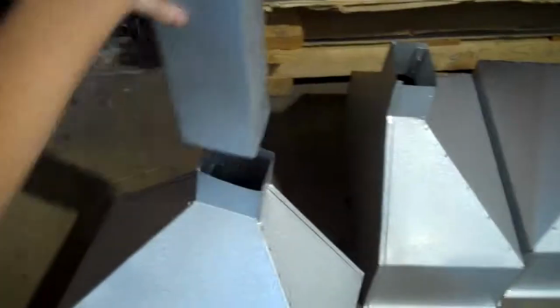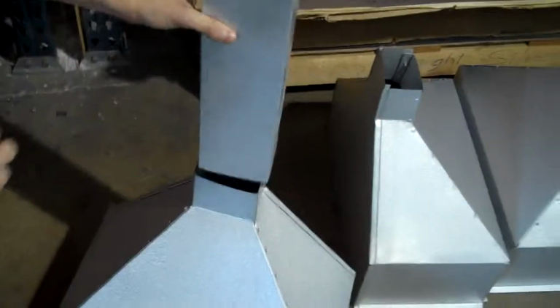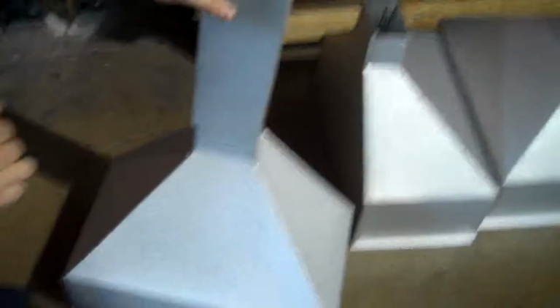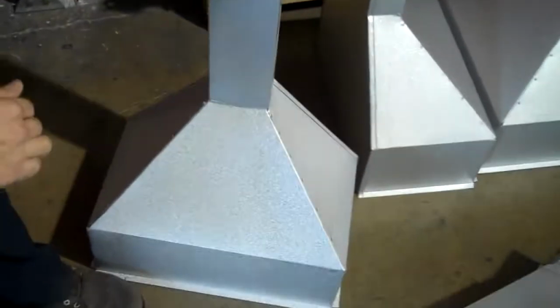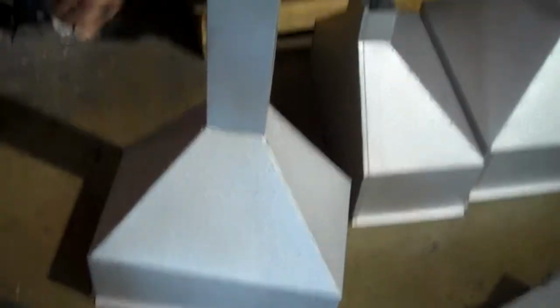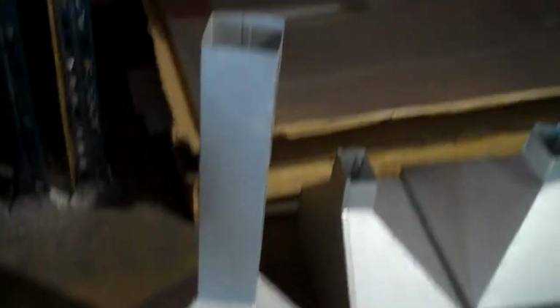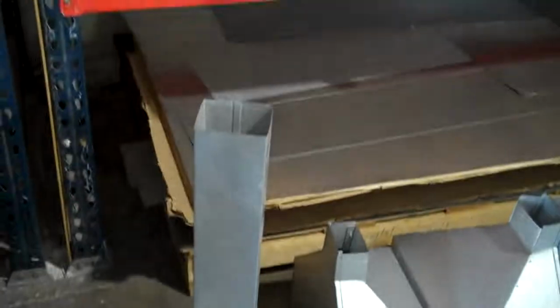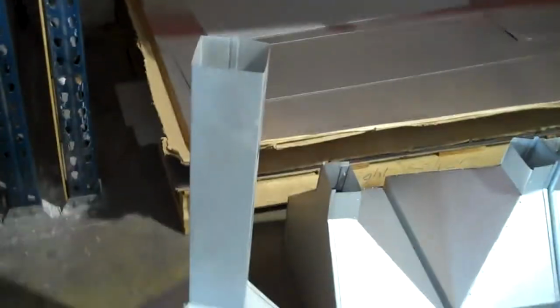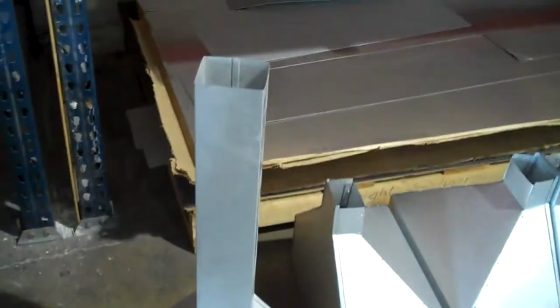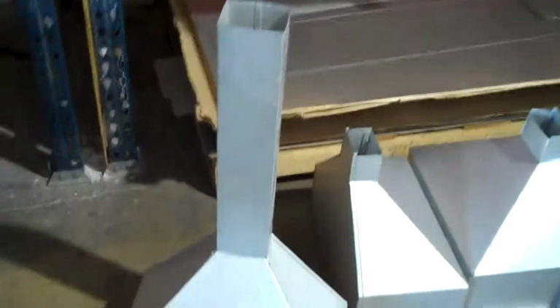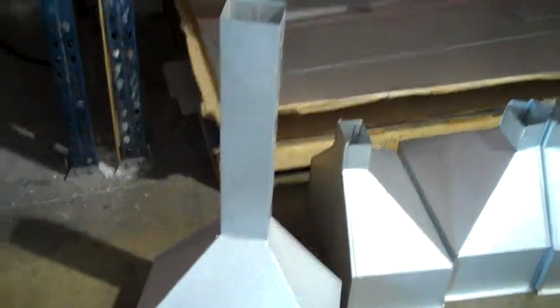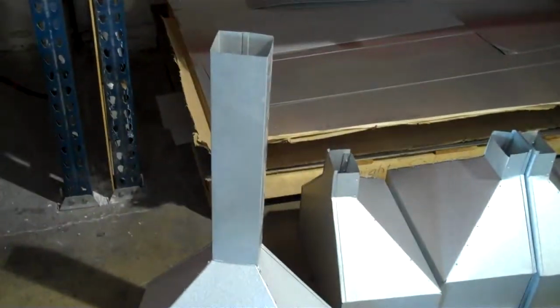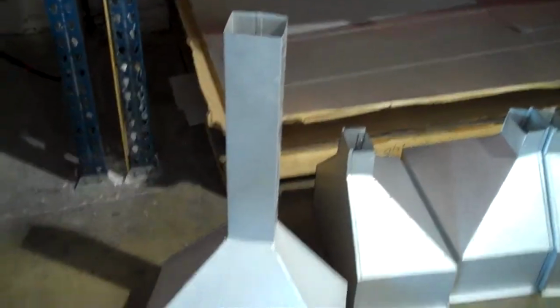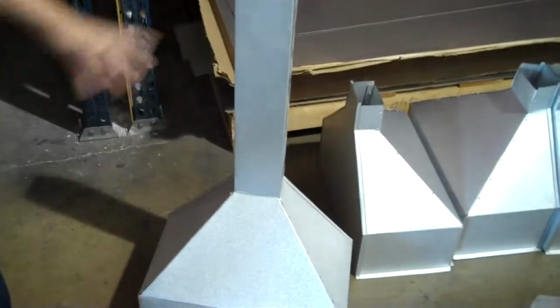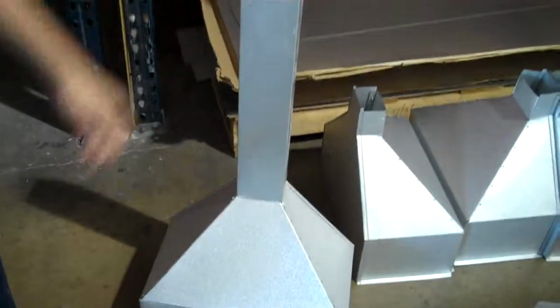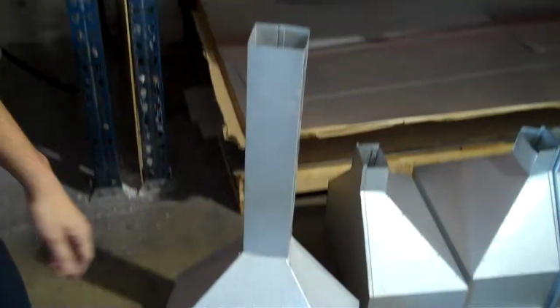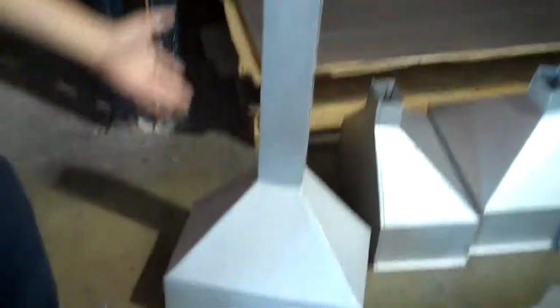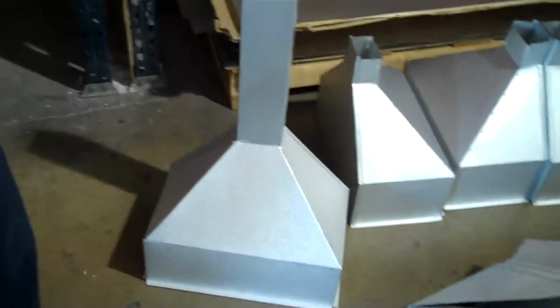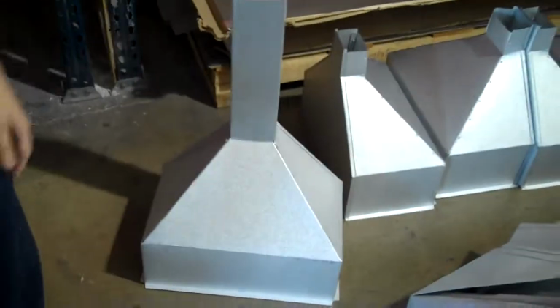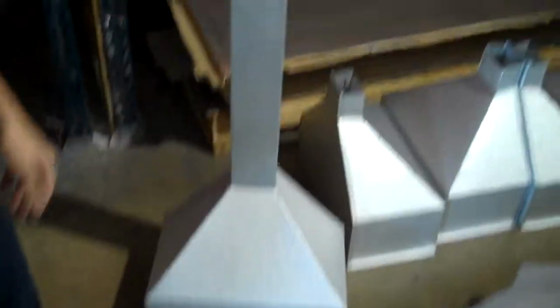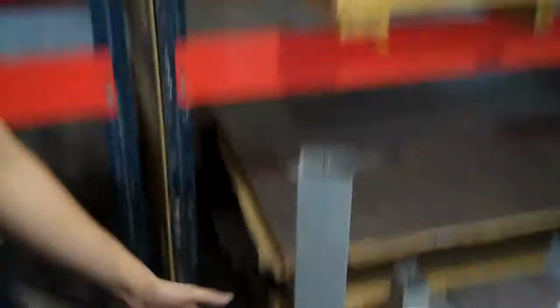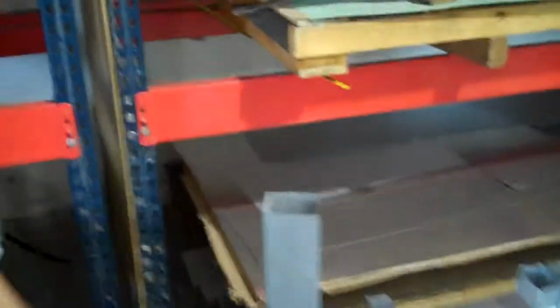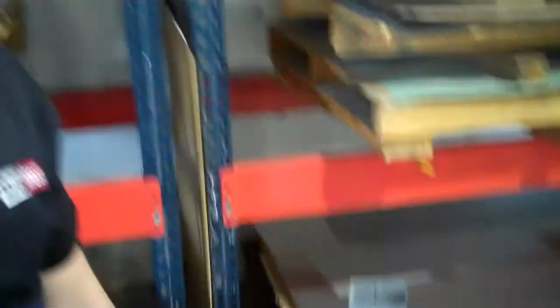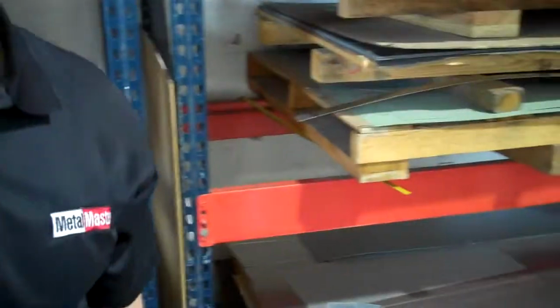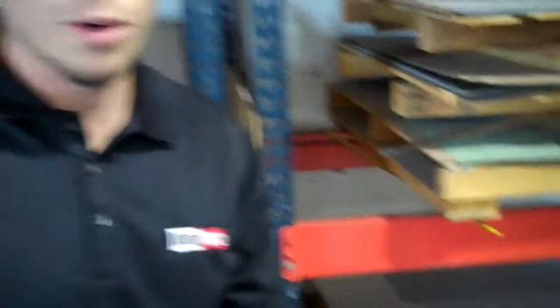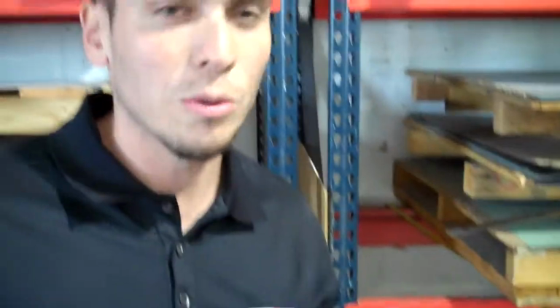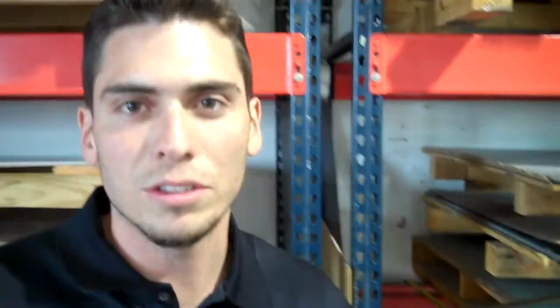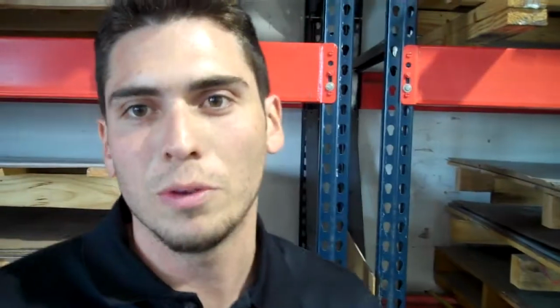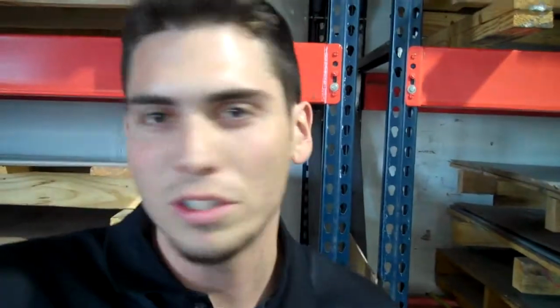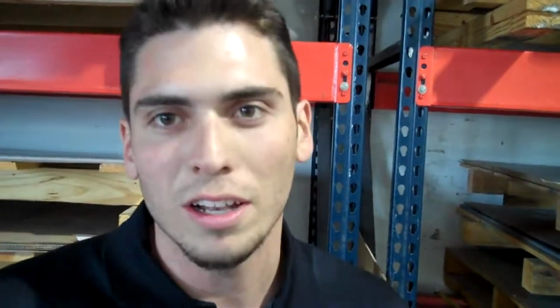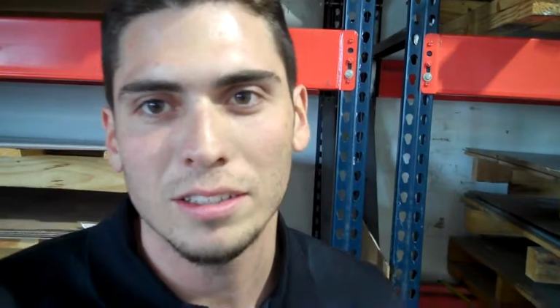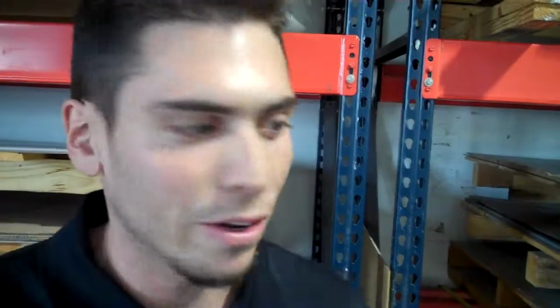So it can fit right on with that — just like that. Very easy to install, very fast and efficient for the actual workers when they go and install it. It's a lot better.